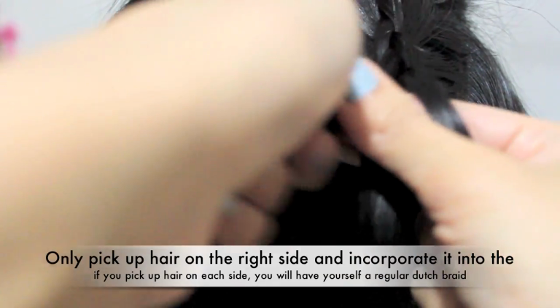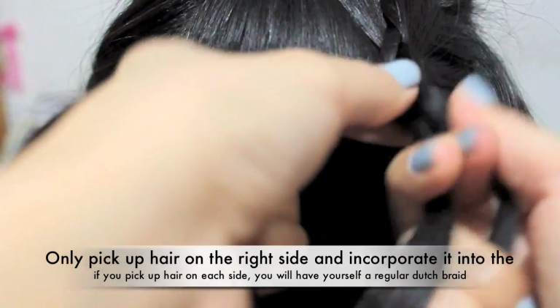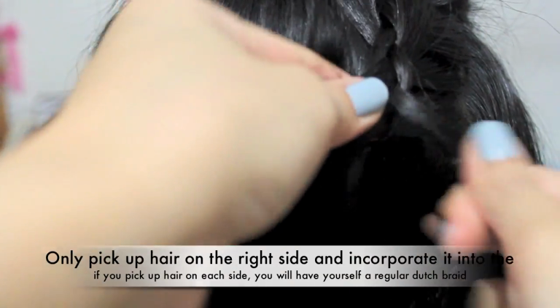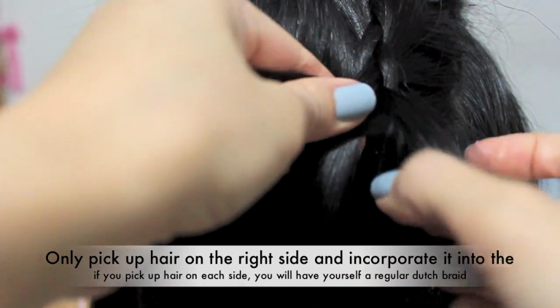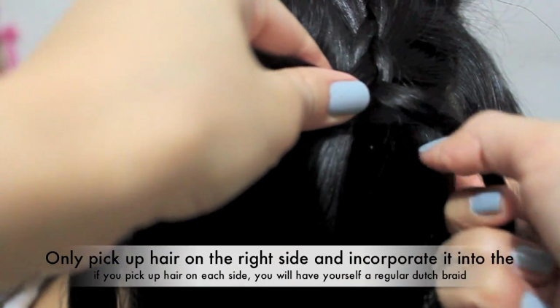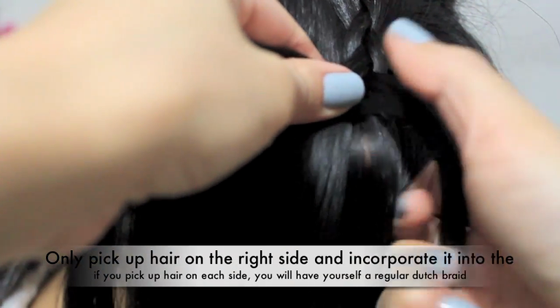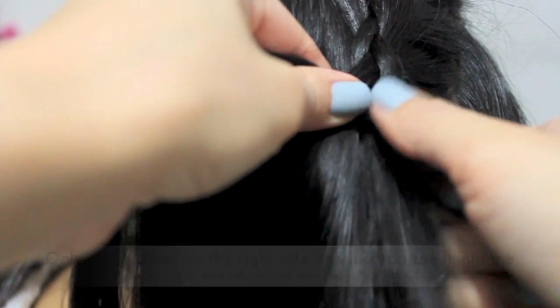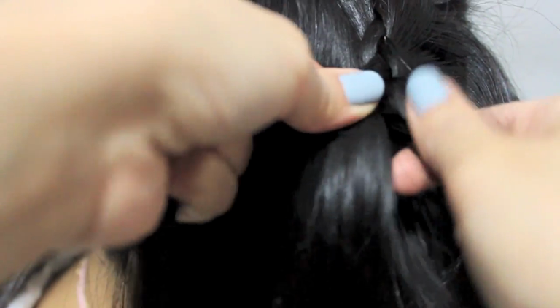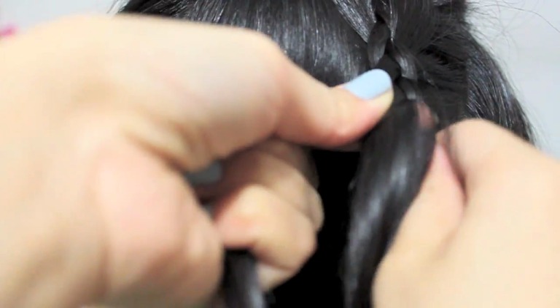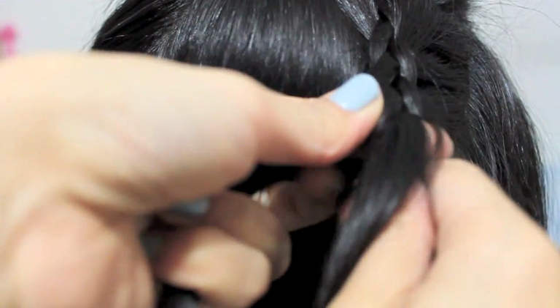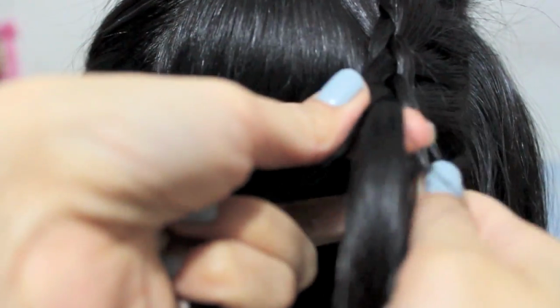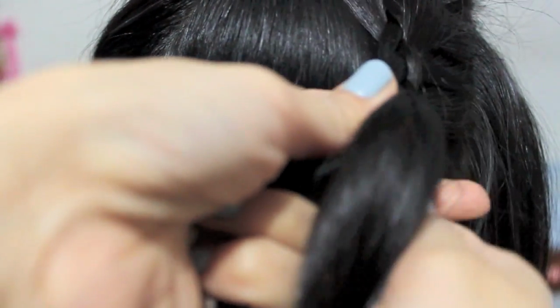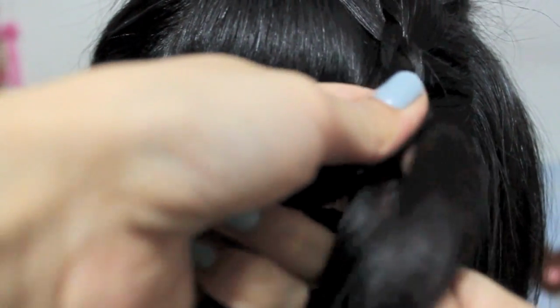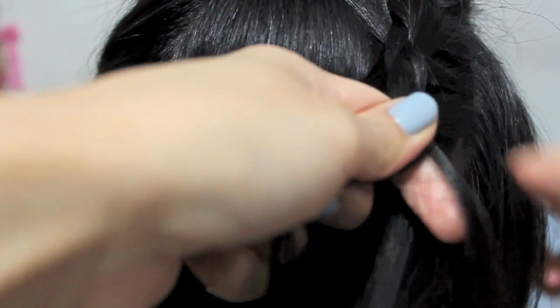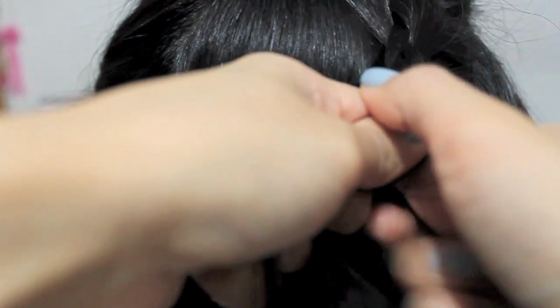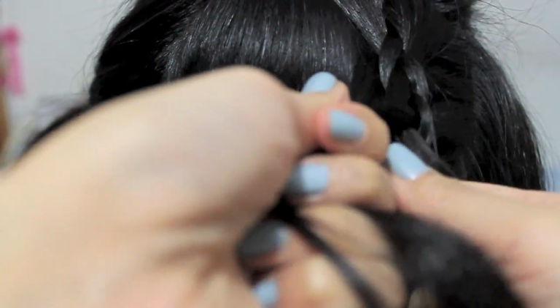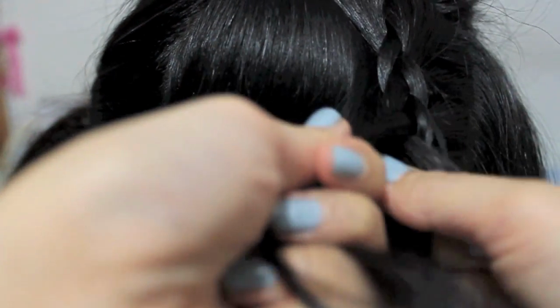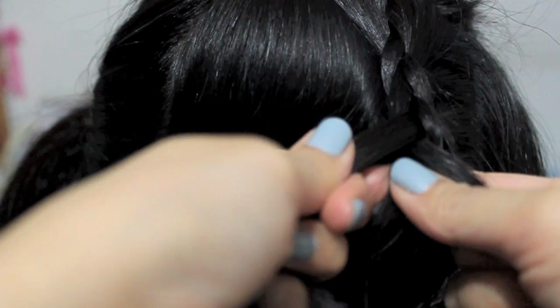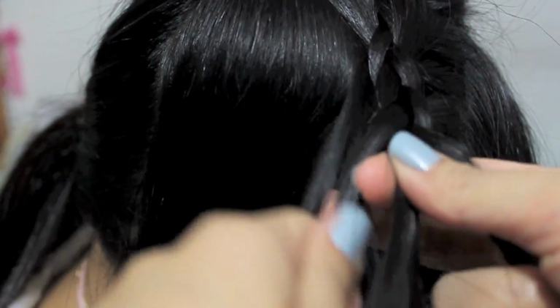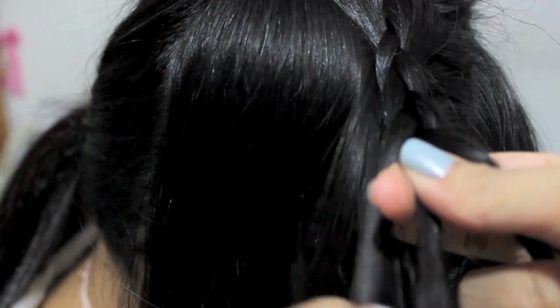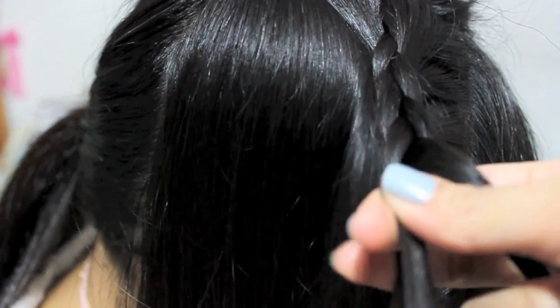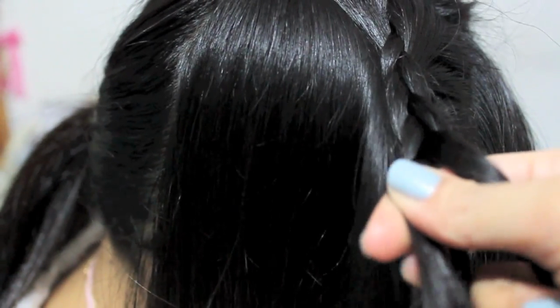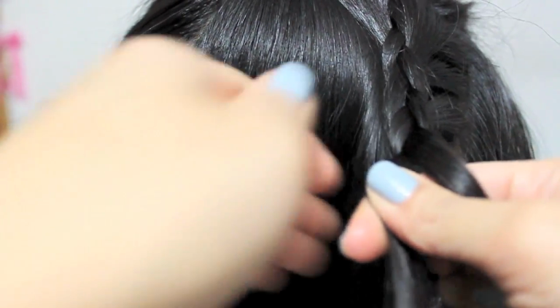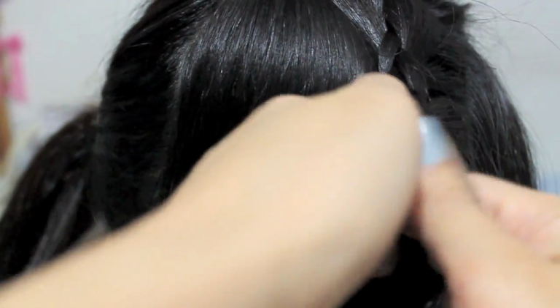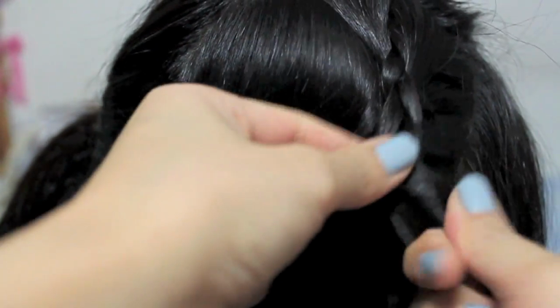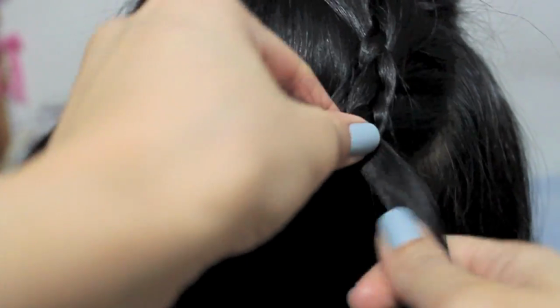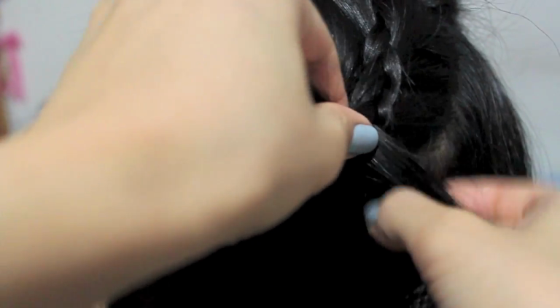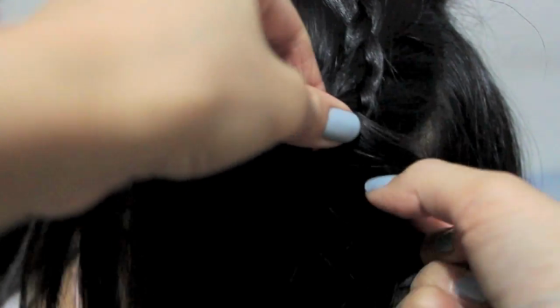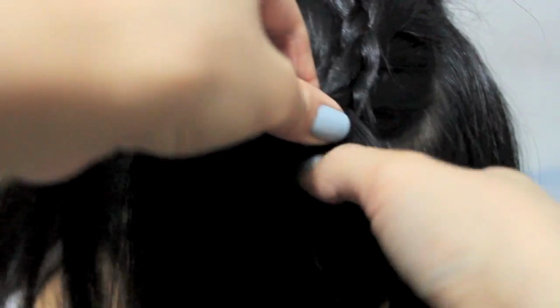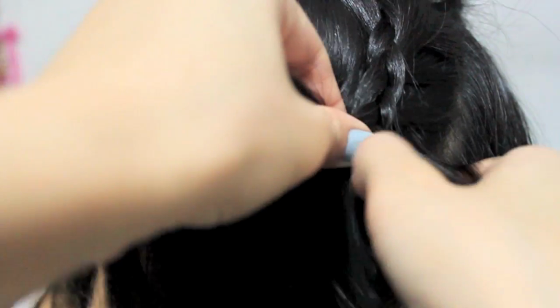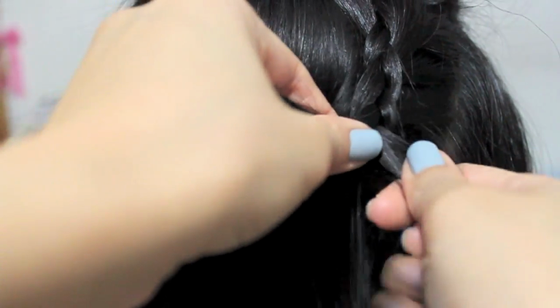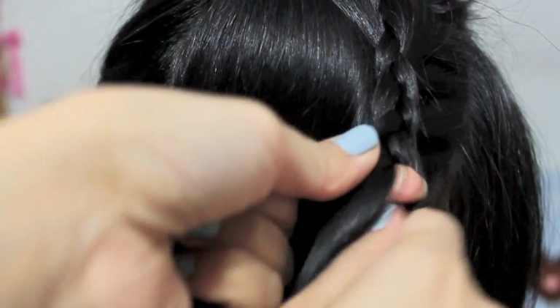Don't forget to braid it underneath, because if you start to braid on top you're going to get a half French braid, and it's not as pretty as a Dutch braid — especially if you're doing it half like this.